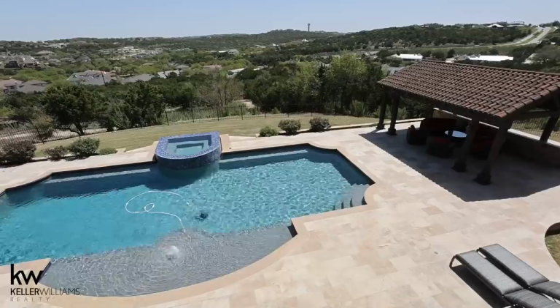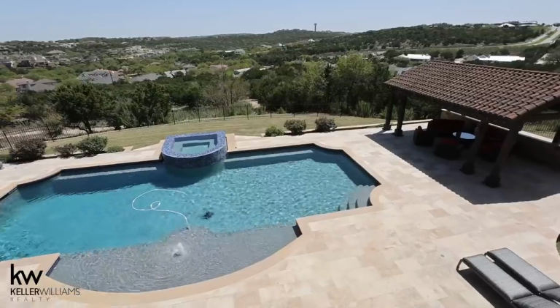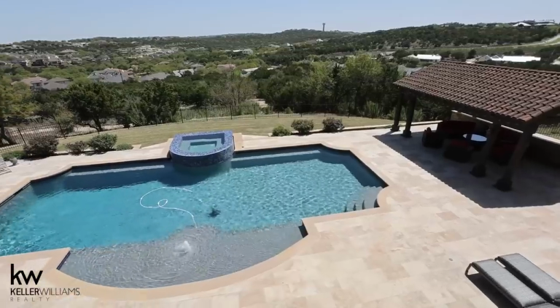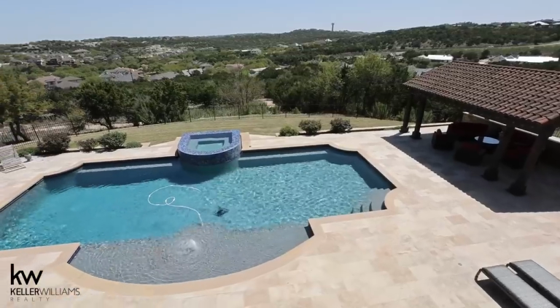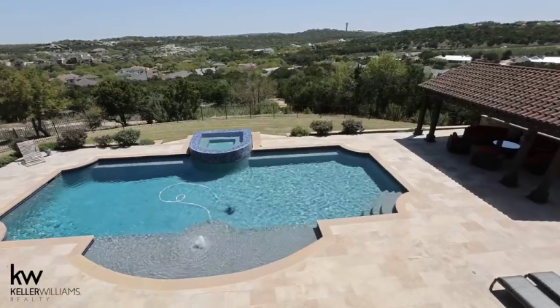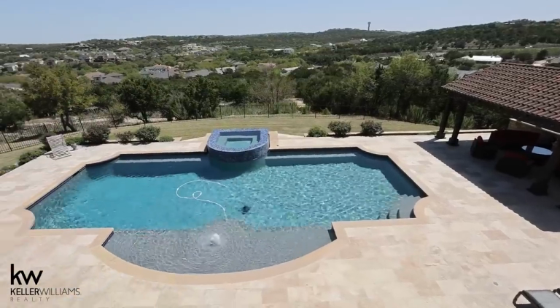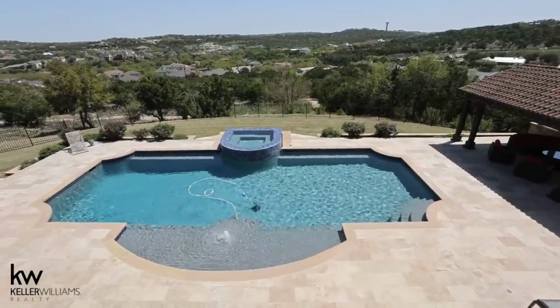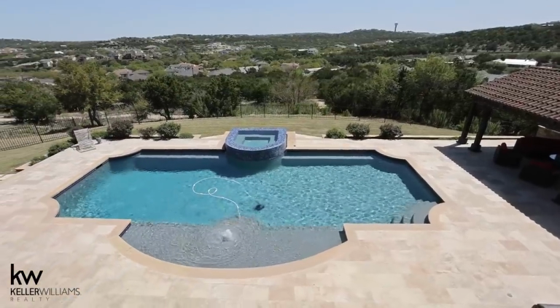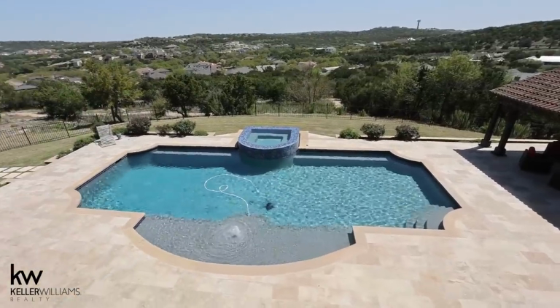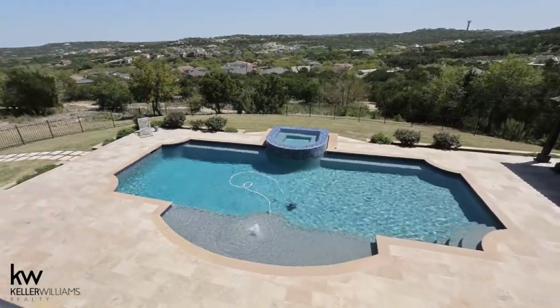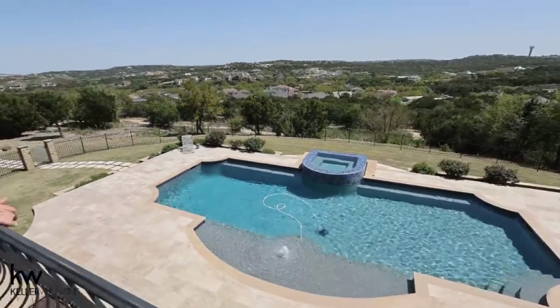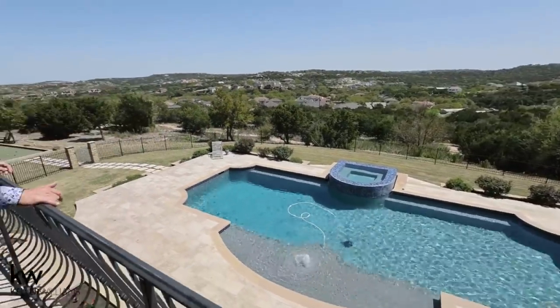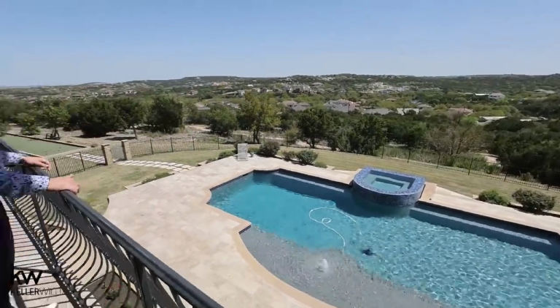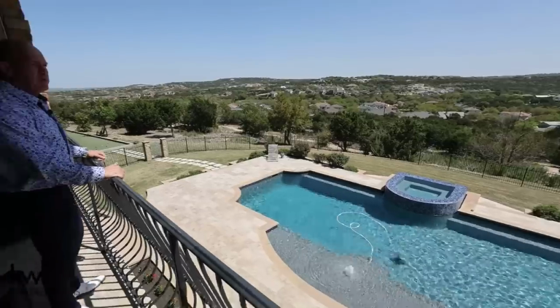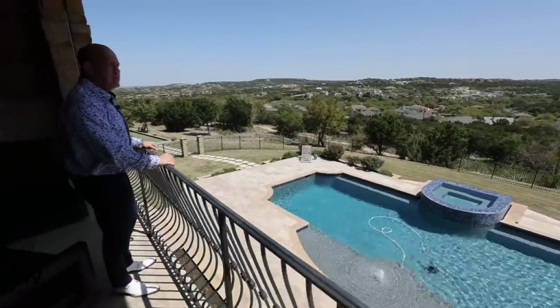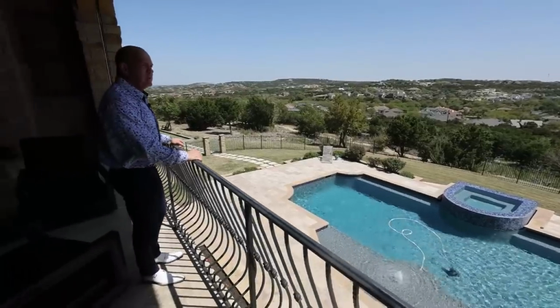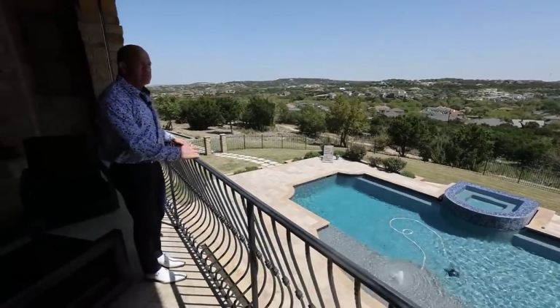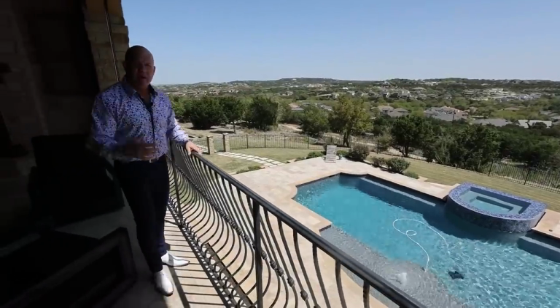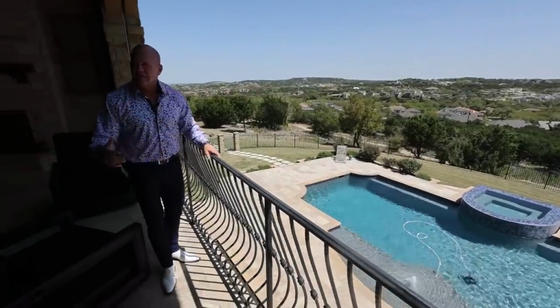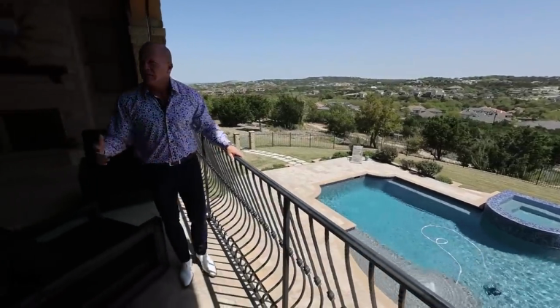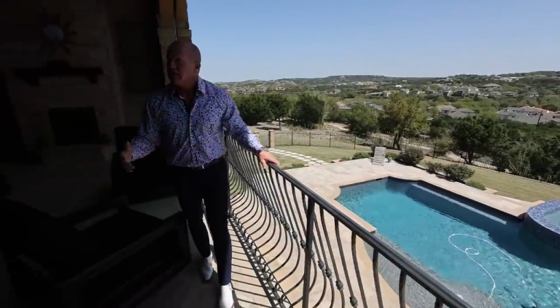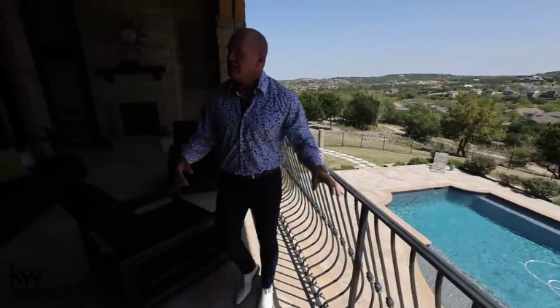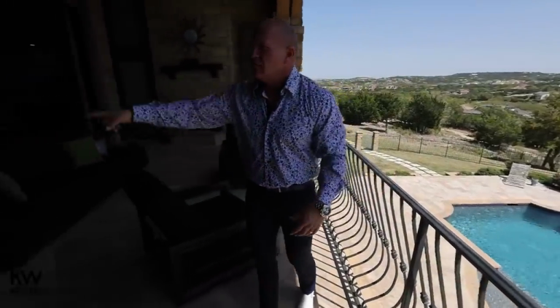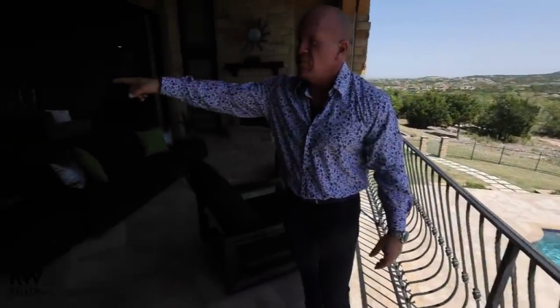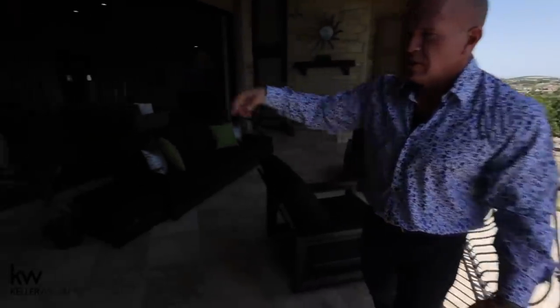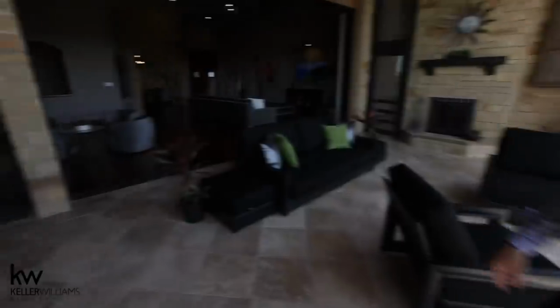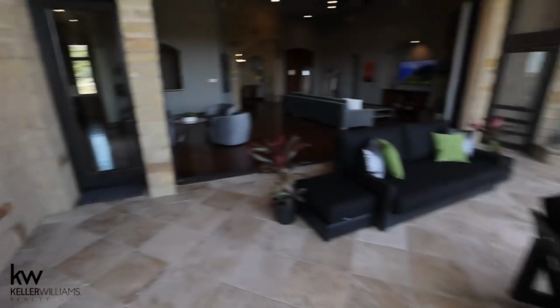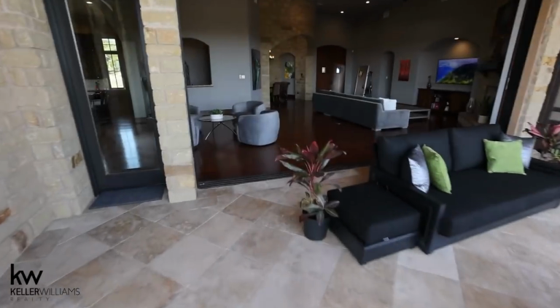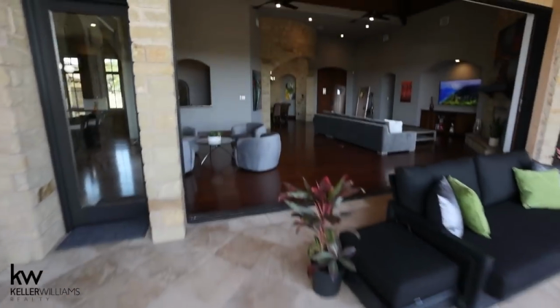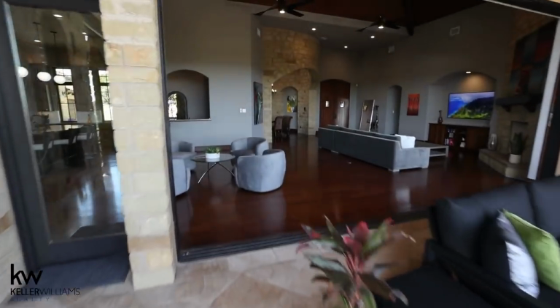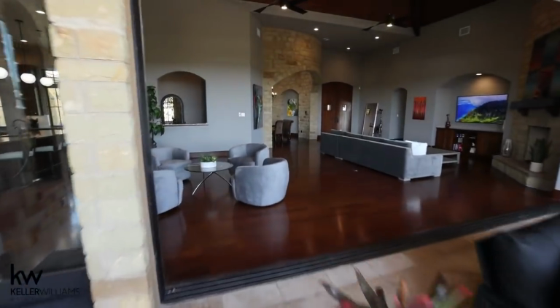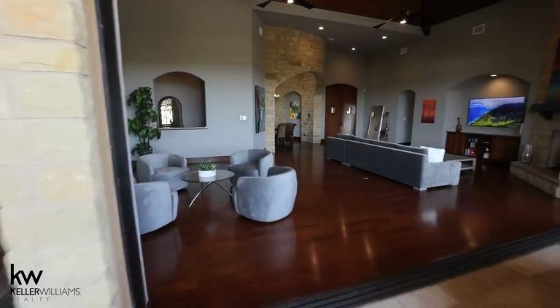Truthfully, it isn't like anything else that's on the market. I can pretty much see forever, yet it is incredibly private. As we come back in, I'm going to take them through the kitchen.